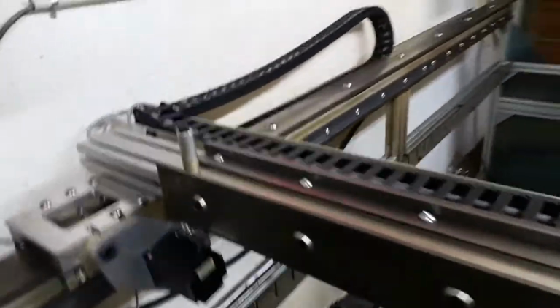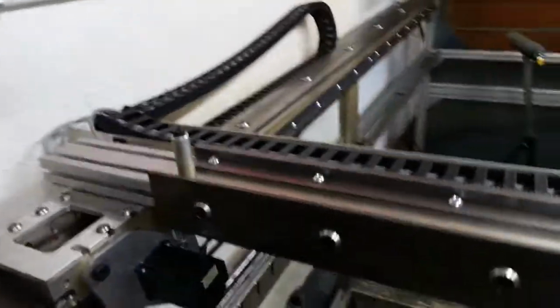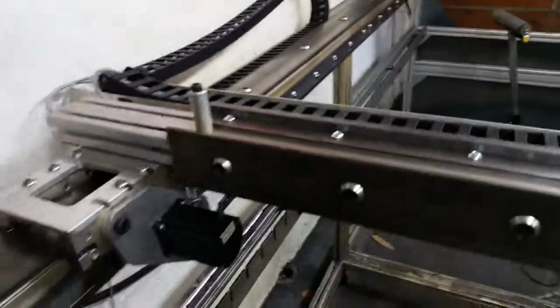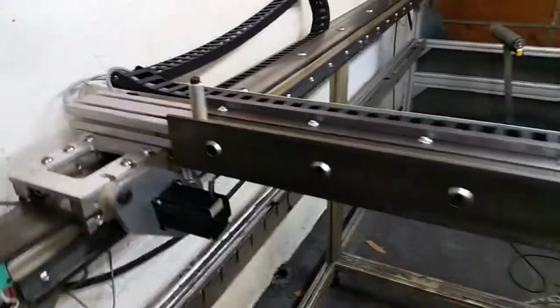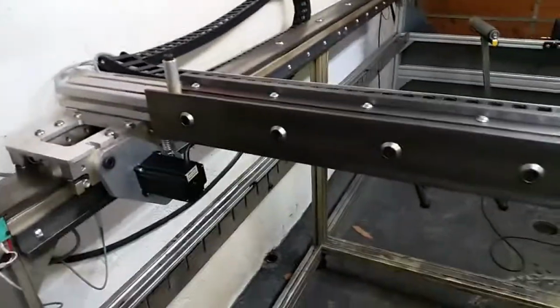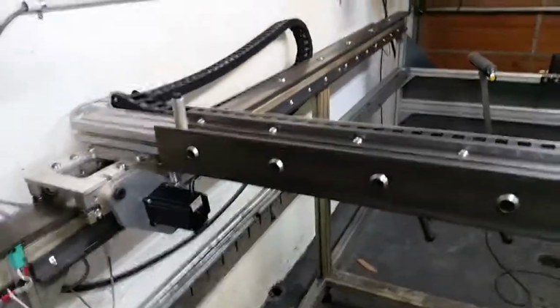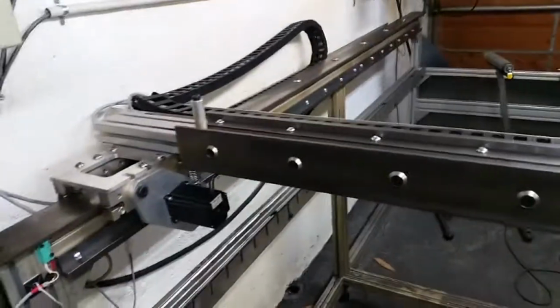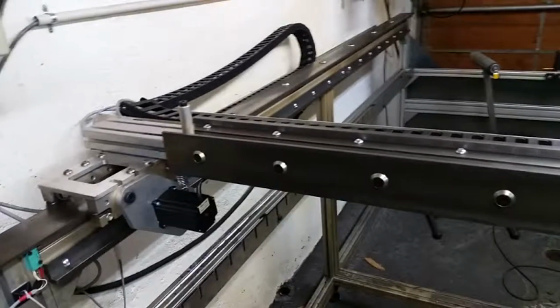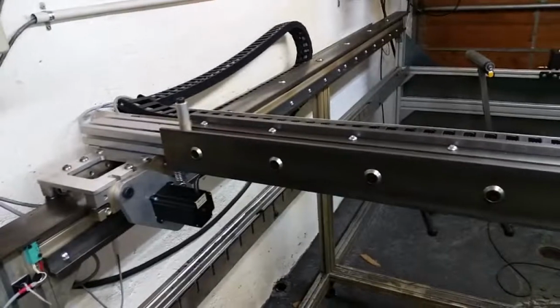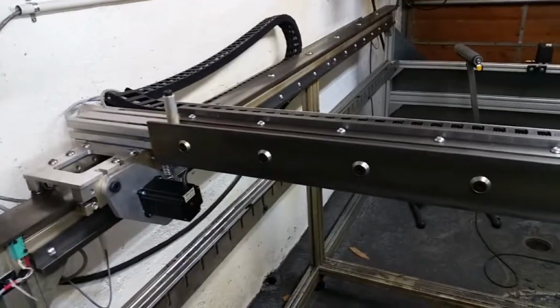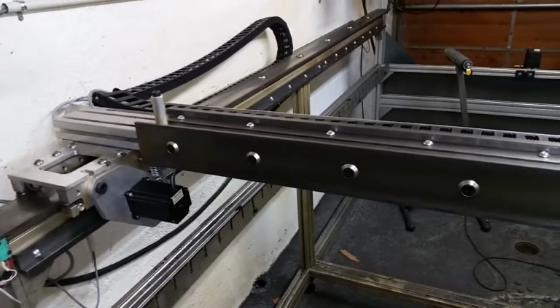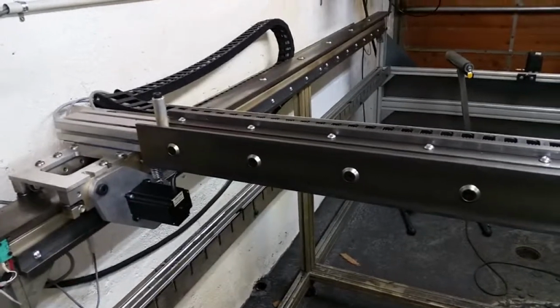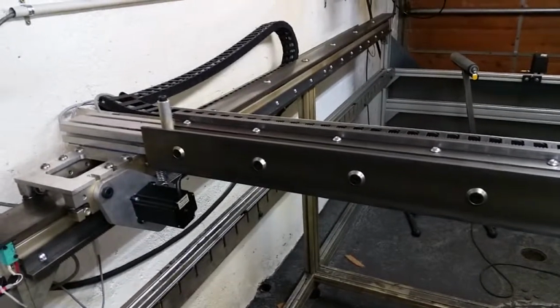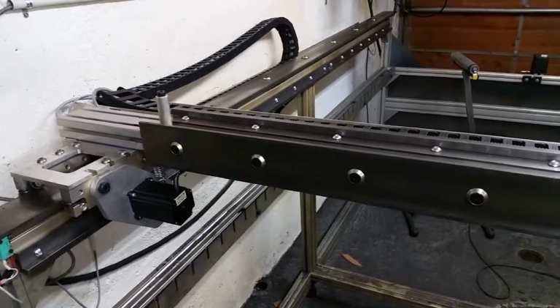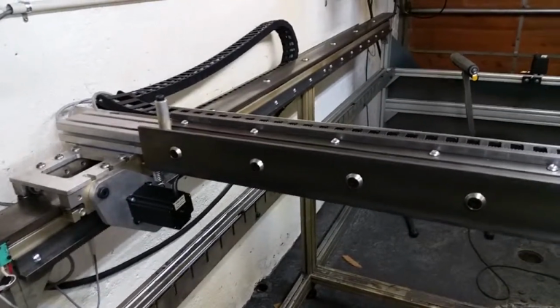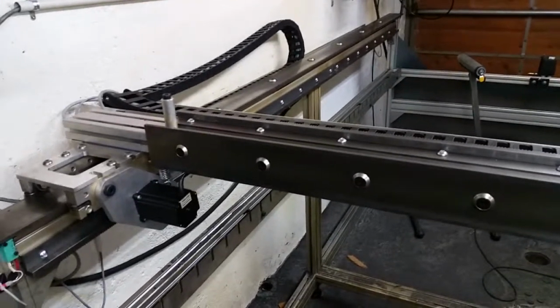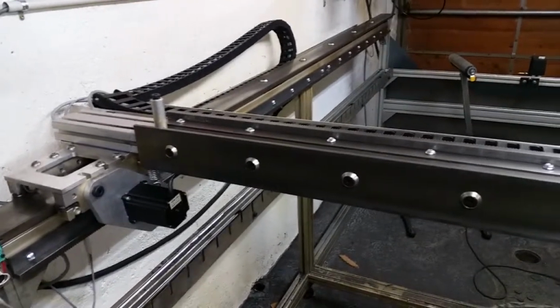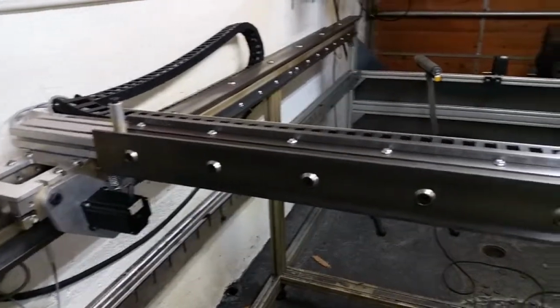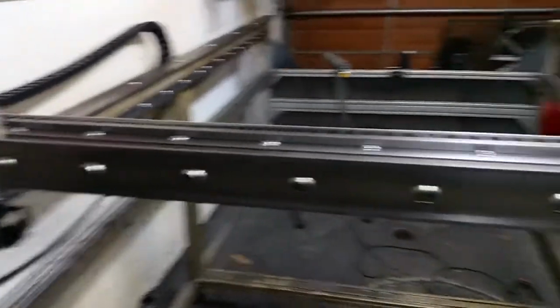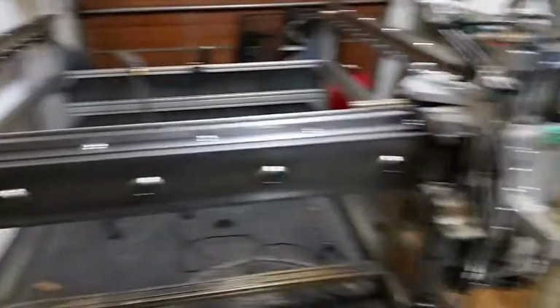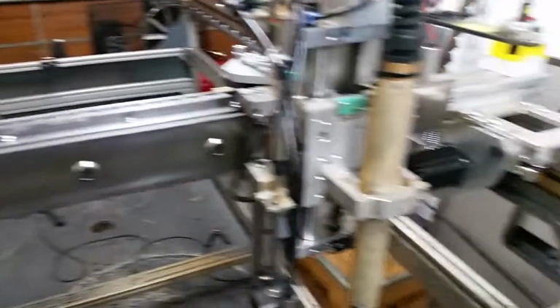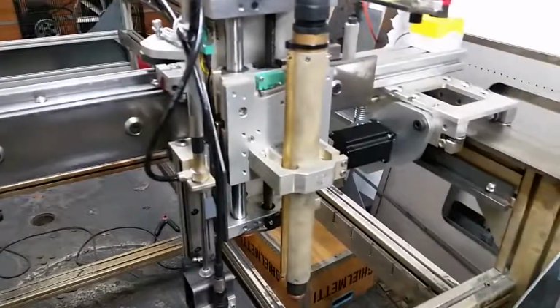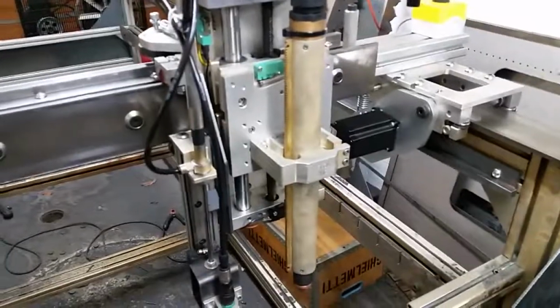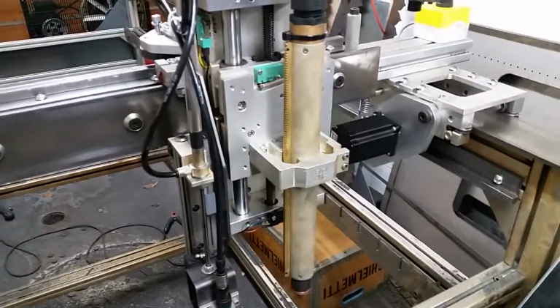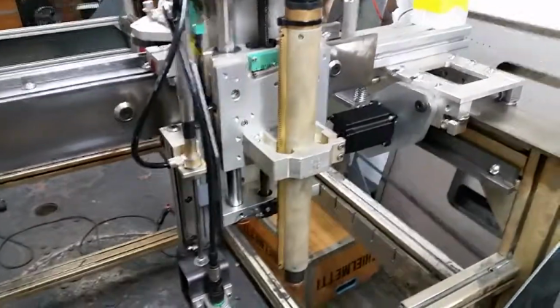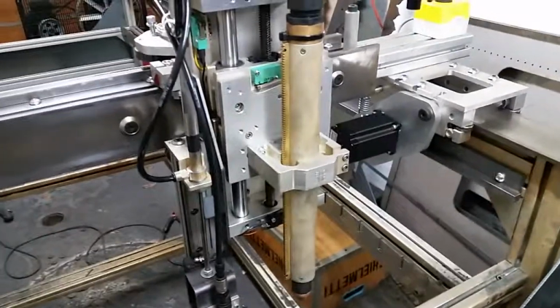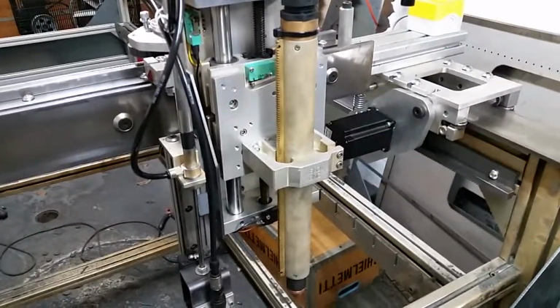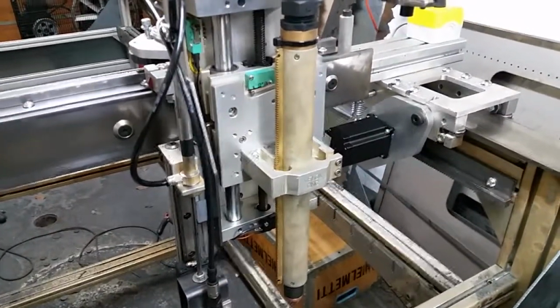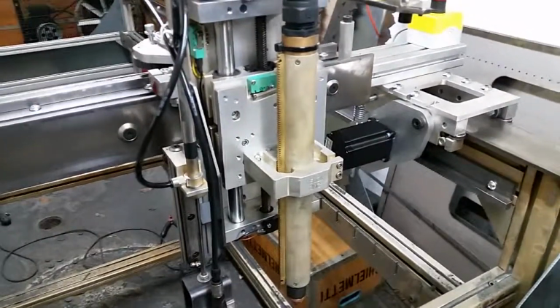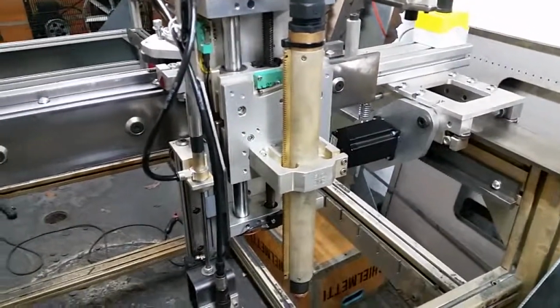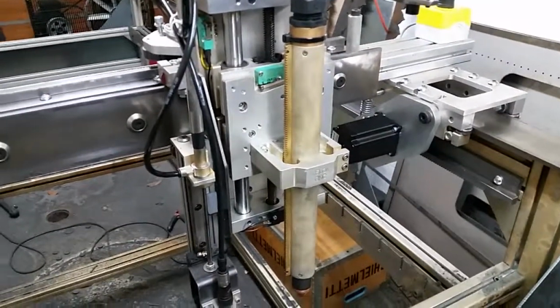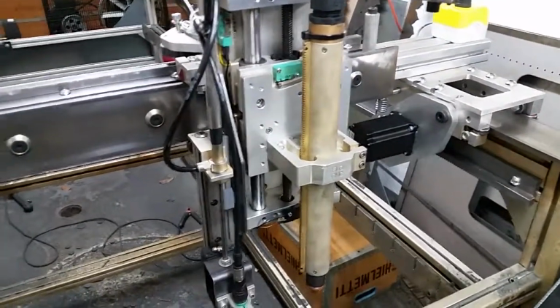With the CNC Router Parts drives, it has a lot more torque. So now I can attach a router to do some wood carving and some light engraving on metal.